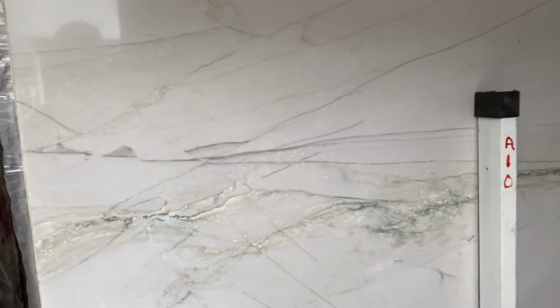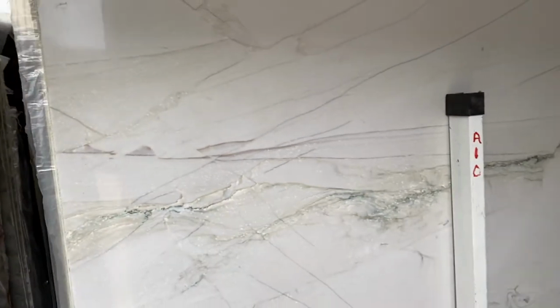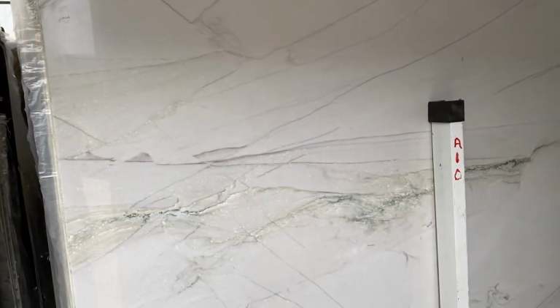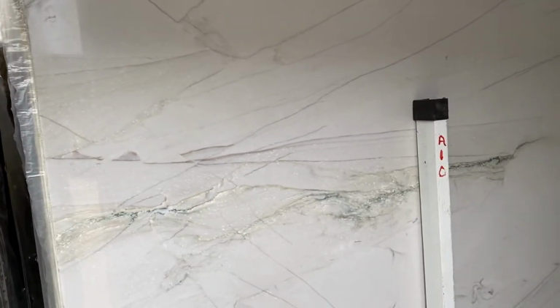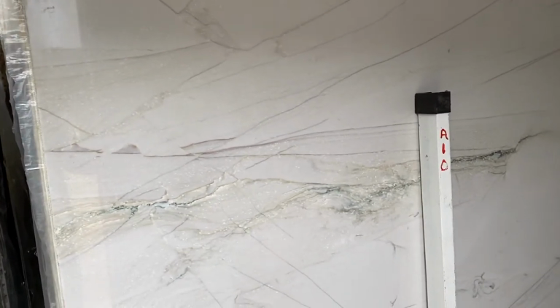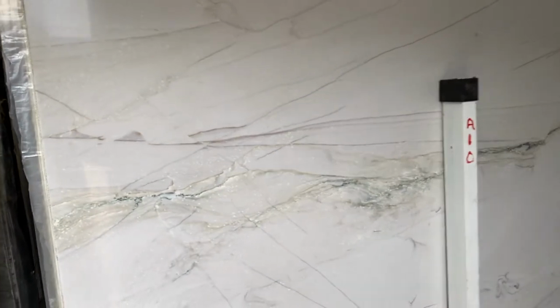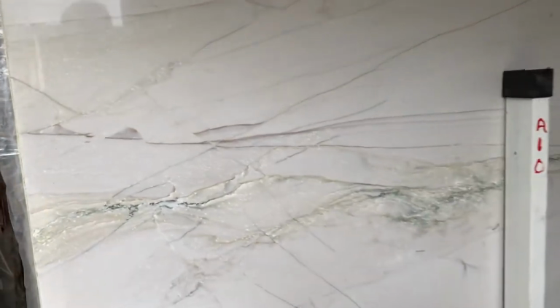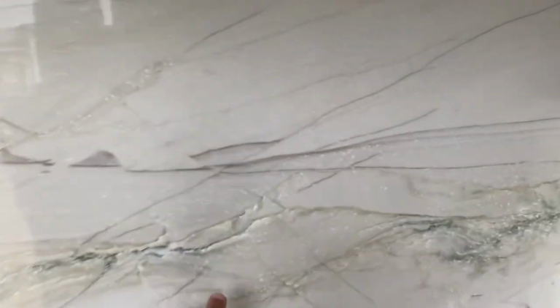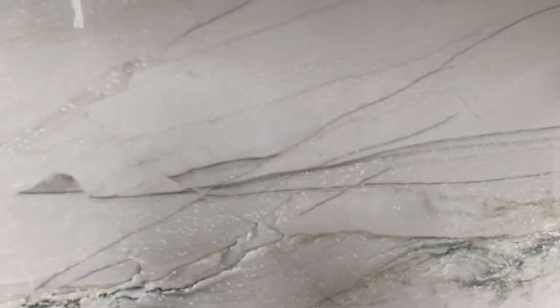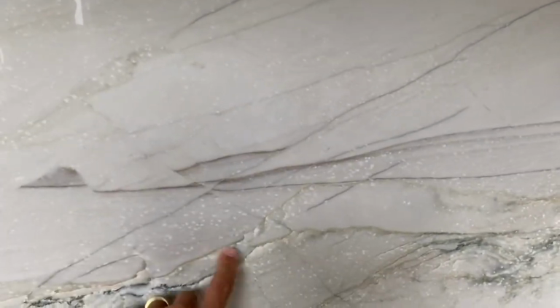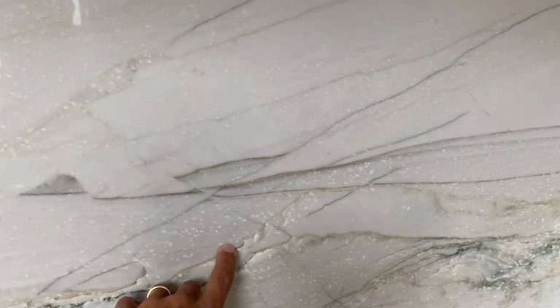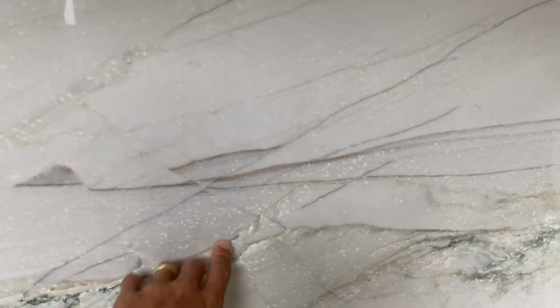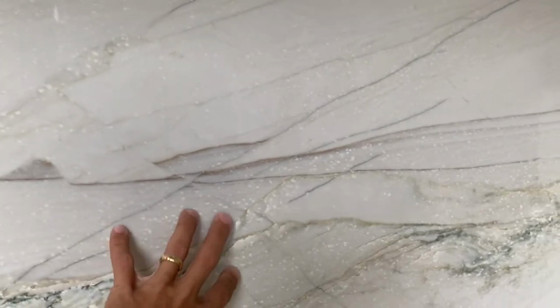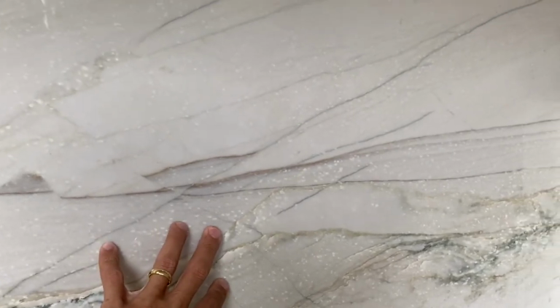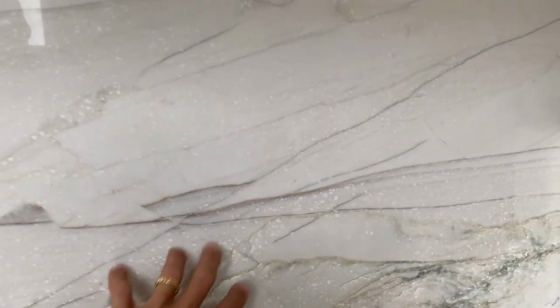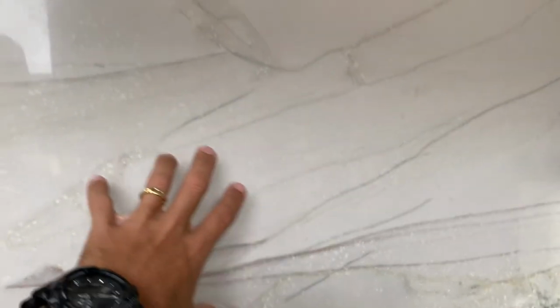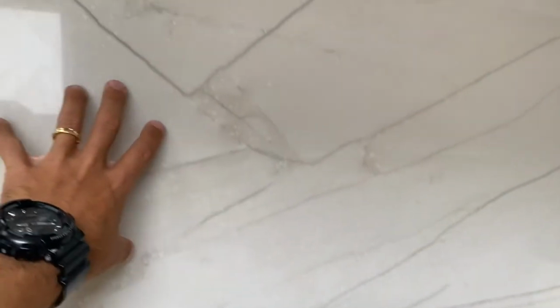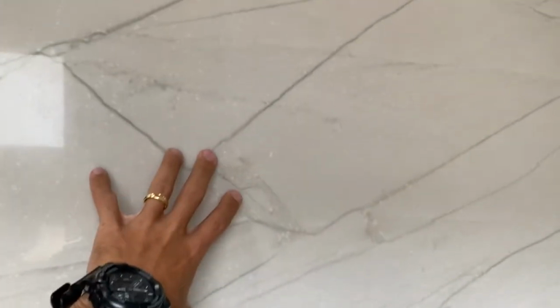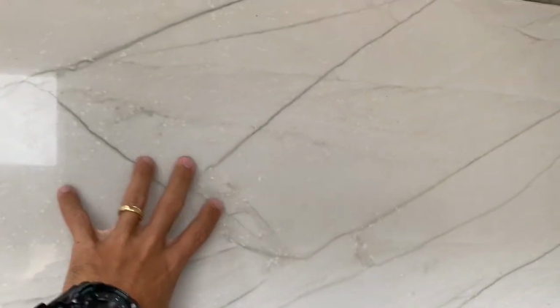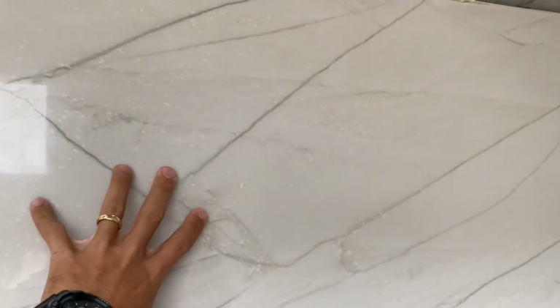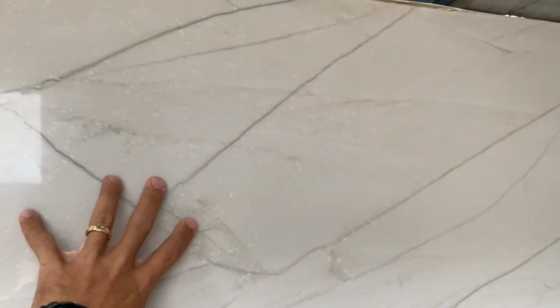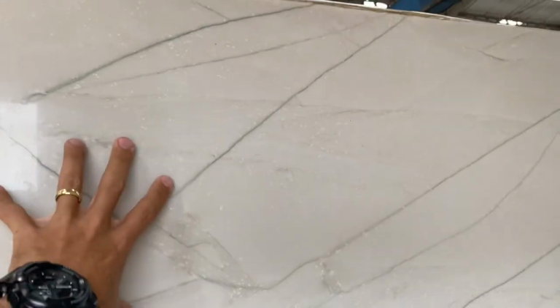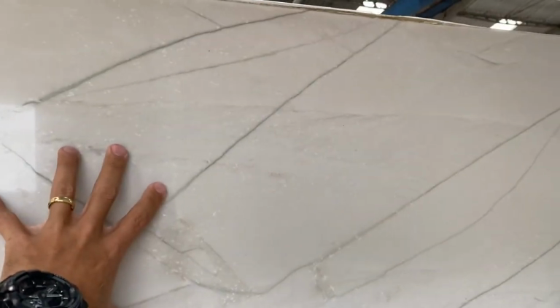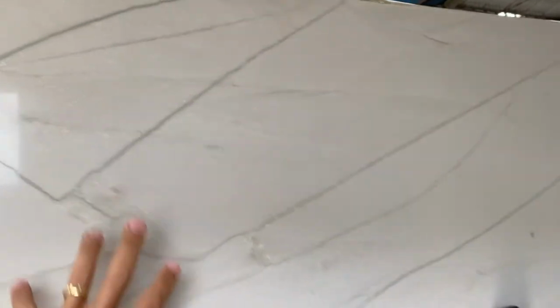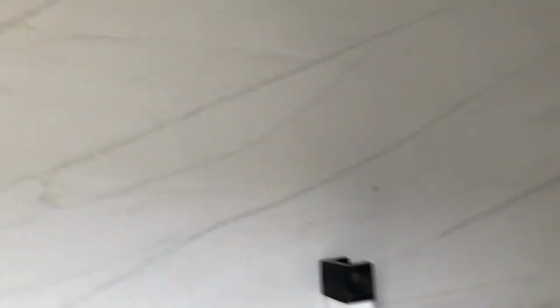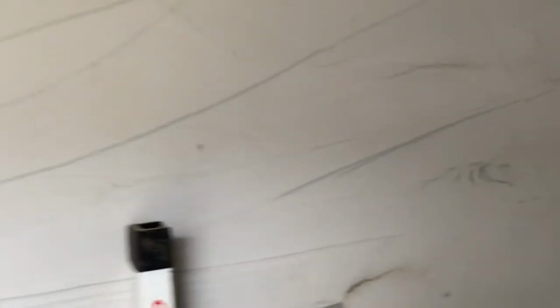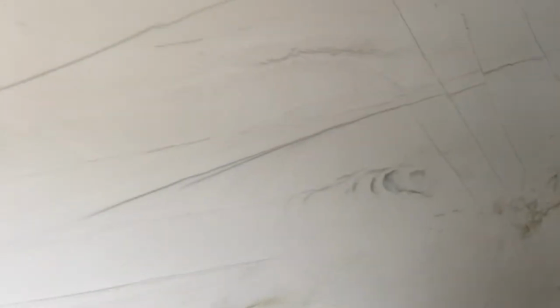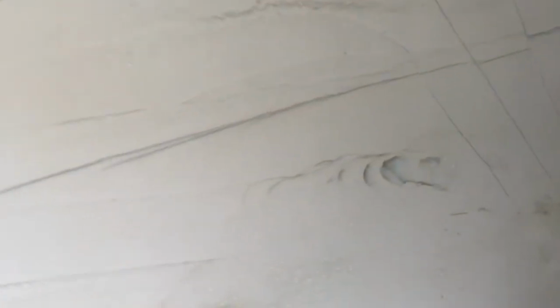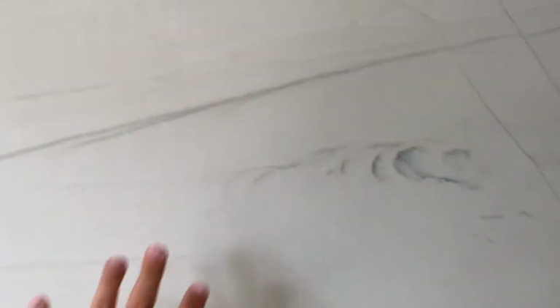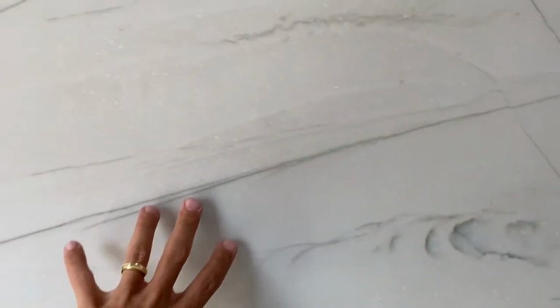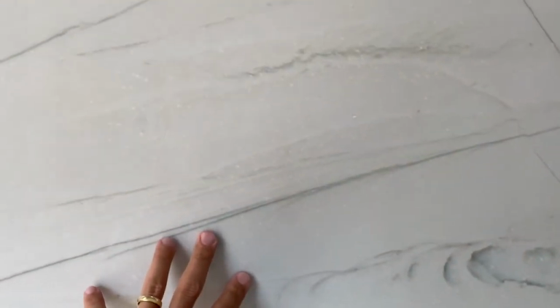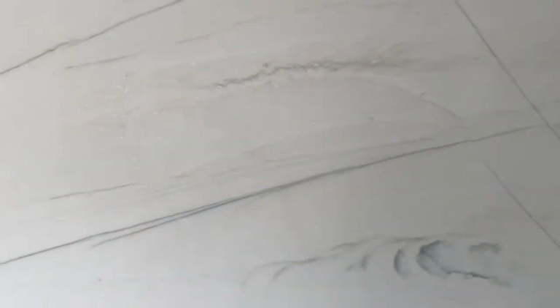I want to point out just one thing about this material. We have some white dots here as you can see. Those white dots are spread out through this slab, so in some parts you're going to see them, and in others you're not going to see much of that at all.